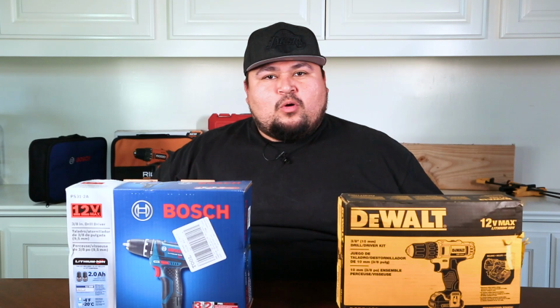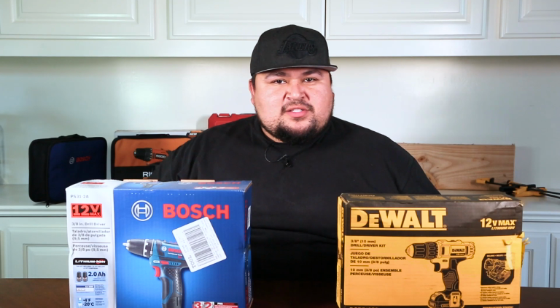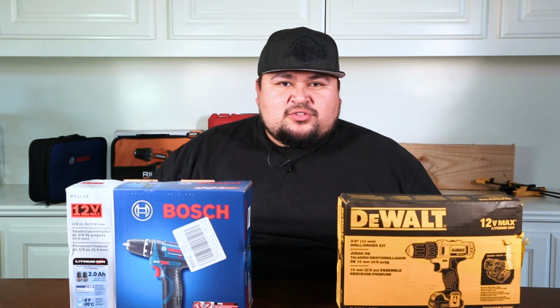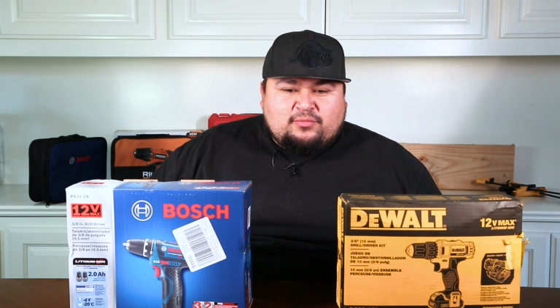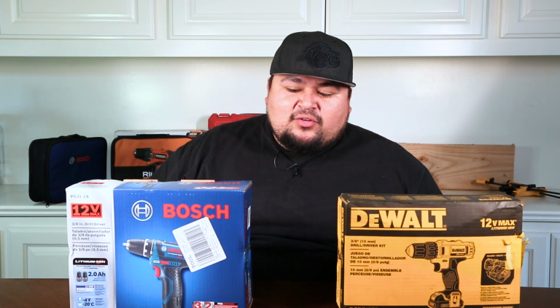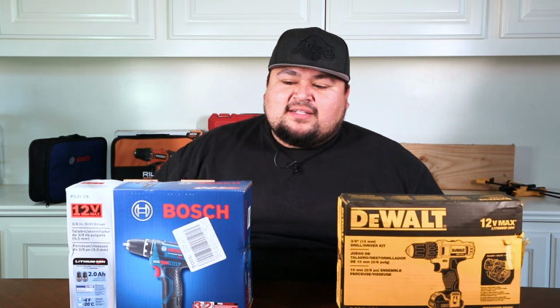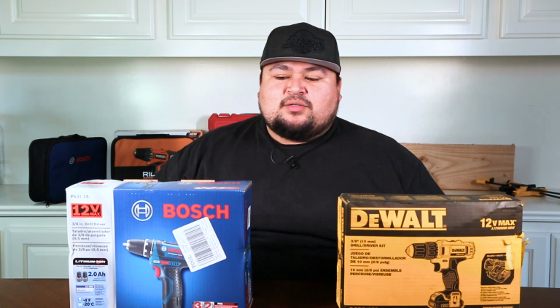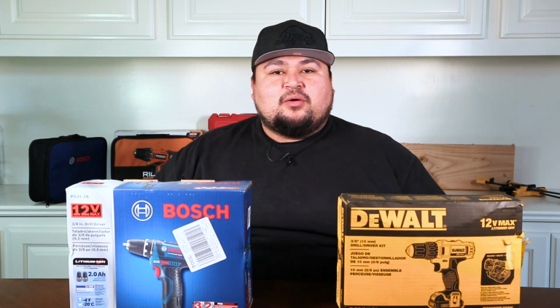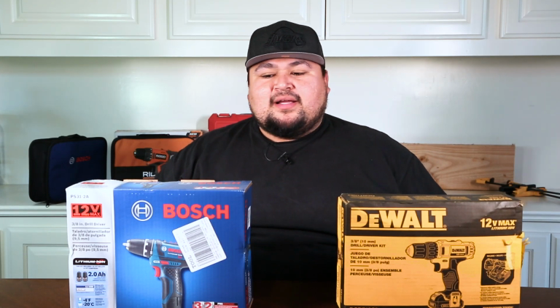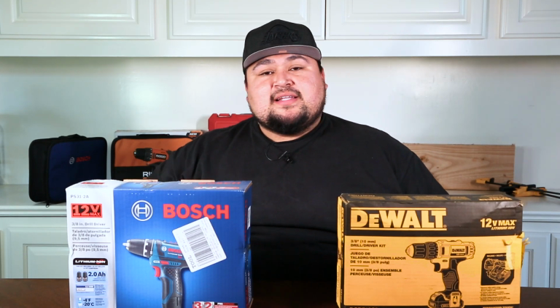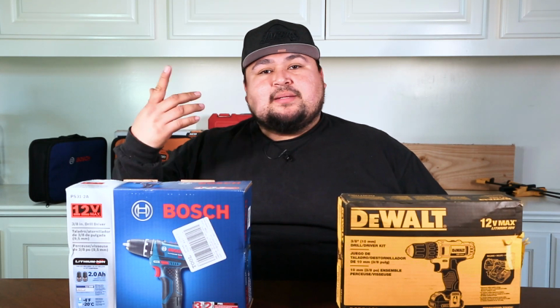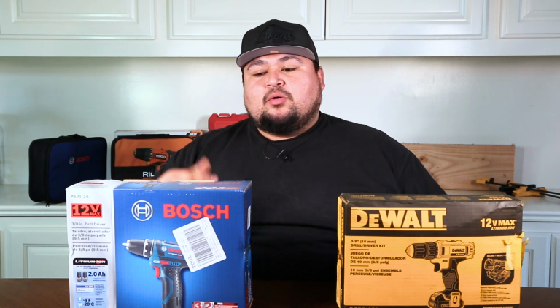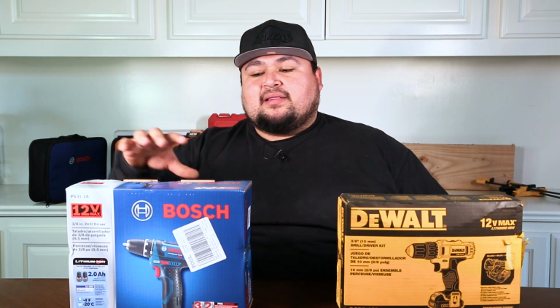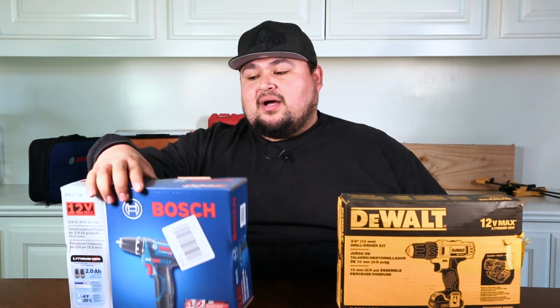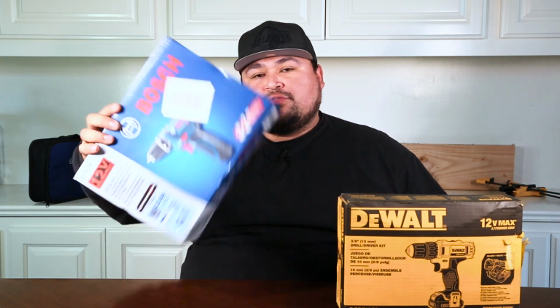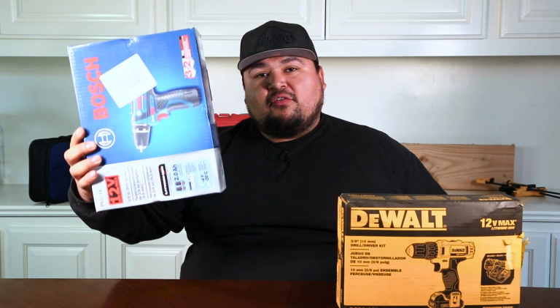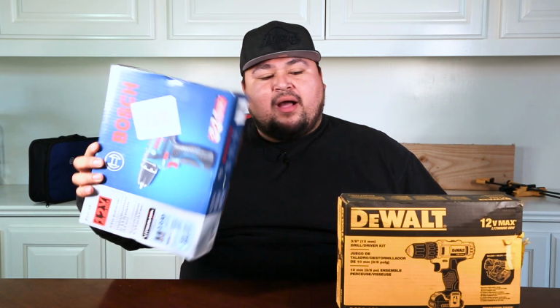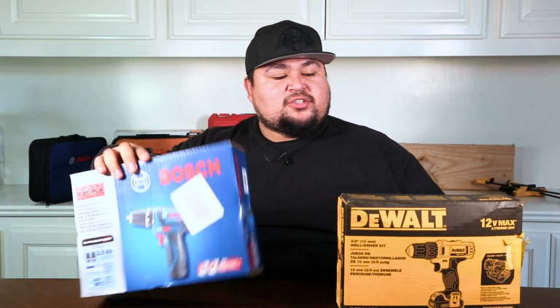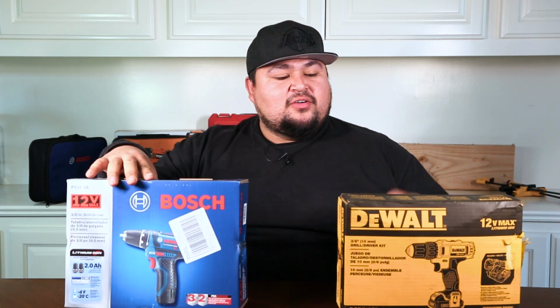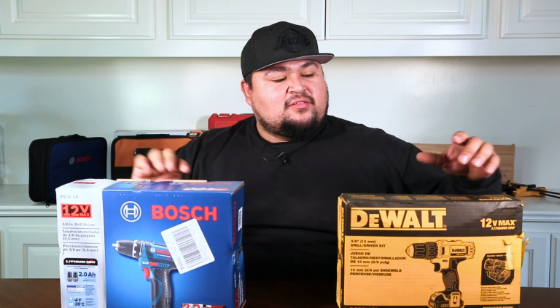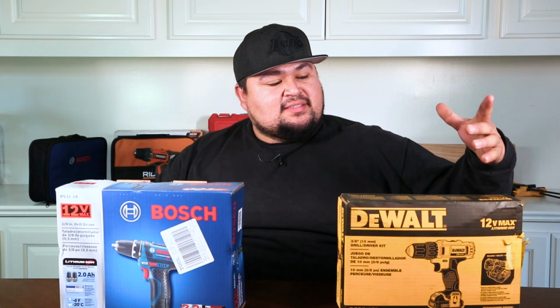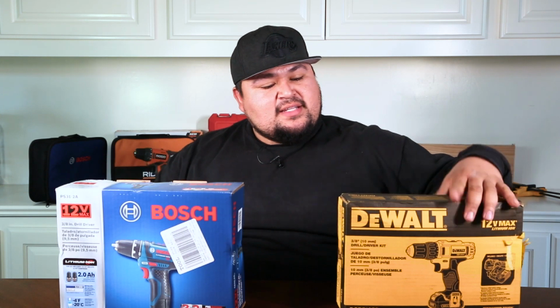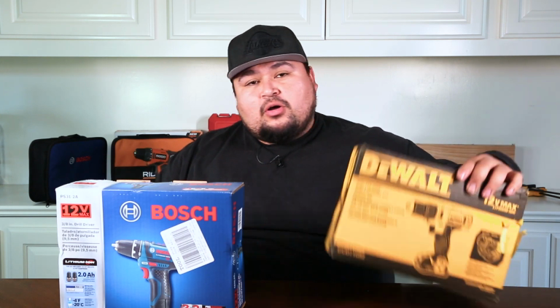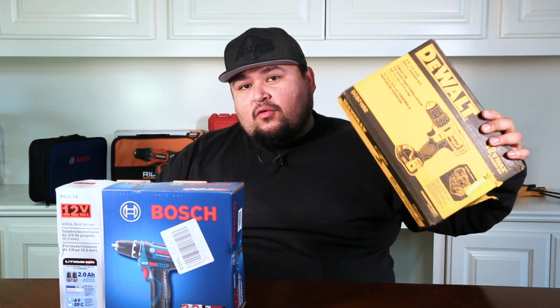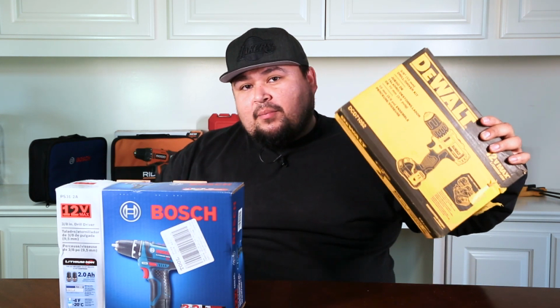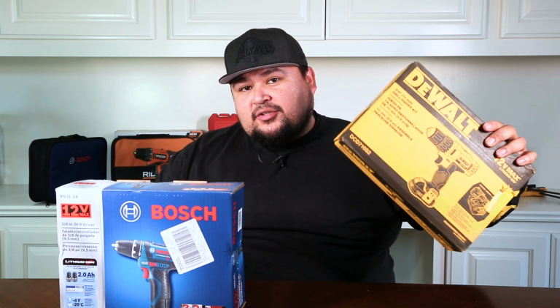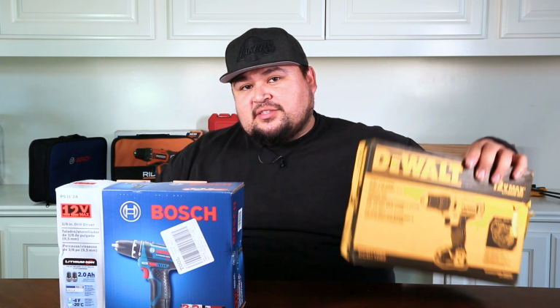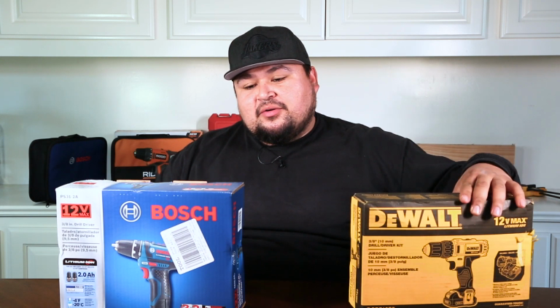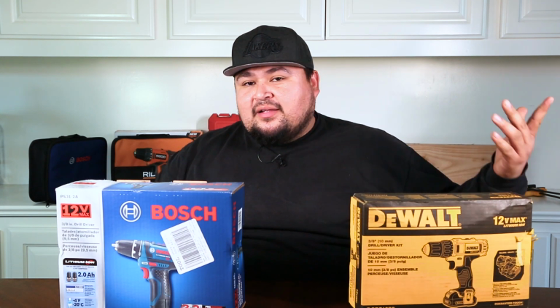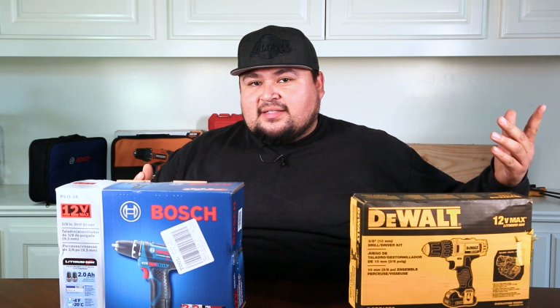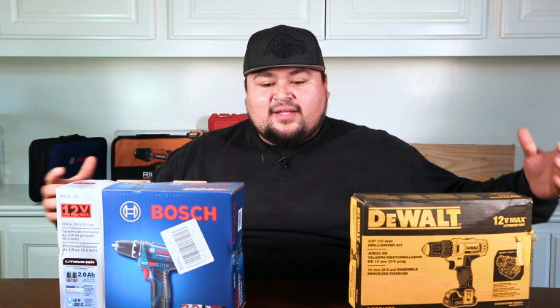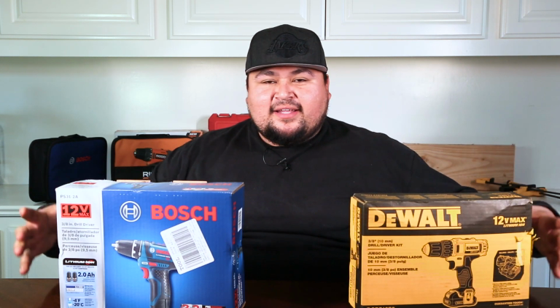Welcome to Tool Time Review, guys. This is your boy, Rick. Today's episode, we got the Bosch 12-volt power drill versus the DeWalt 12-volt power drill. So, let's go head-to-head.